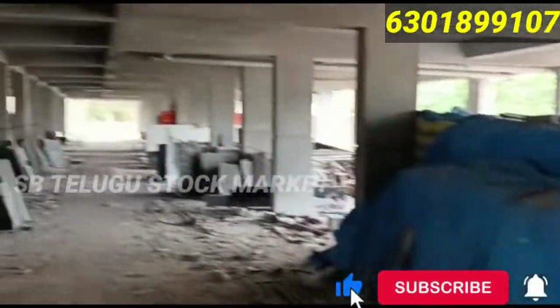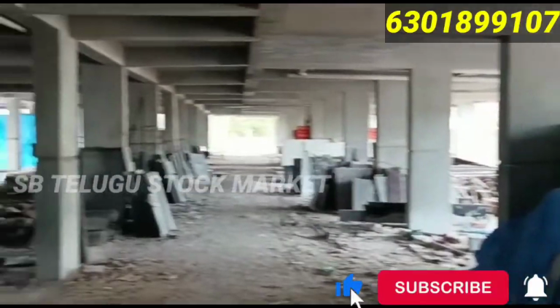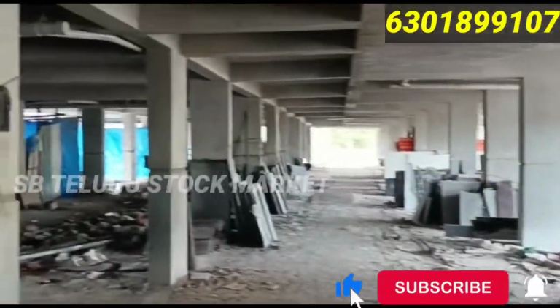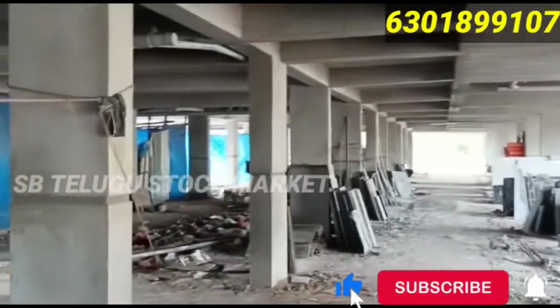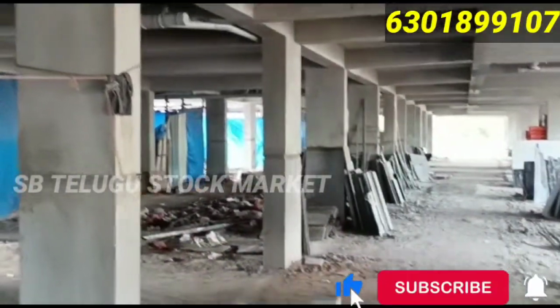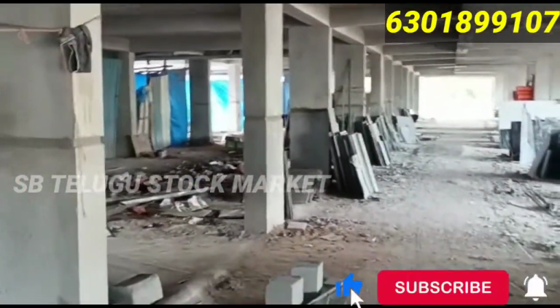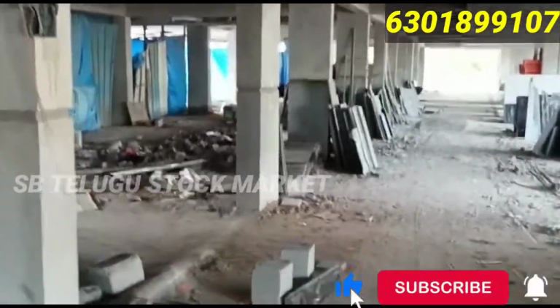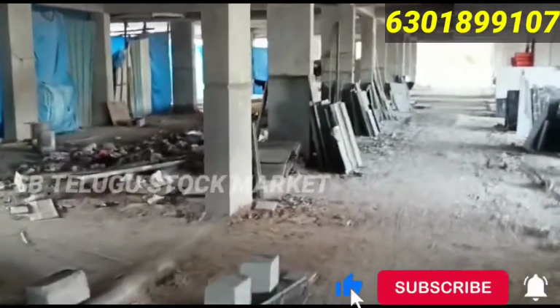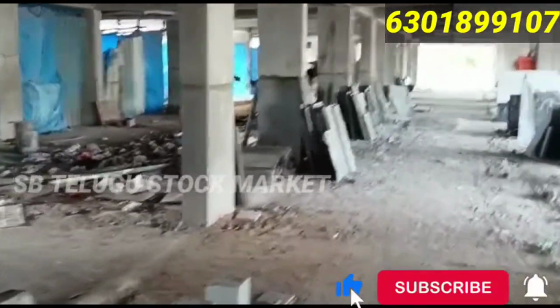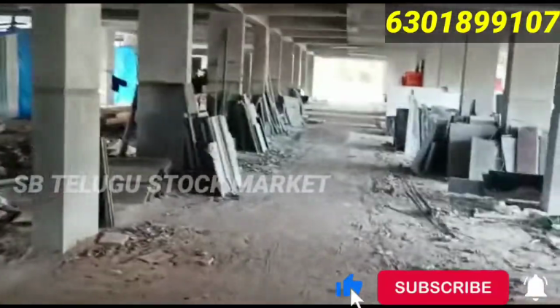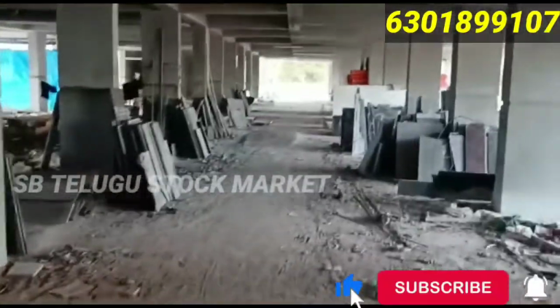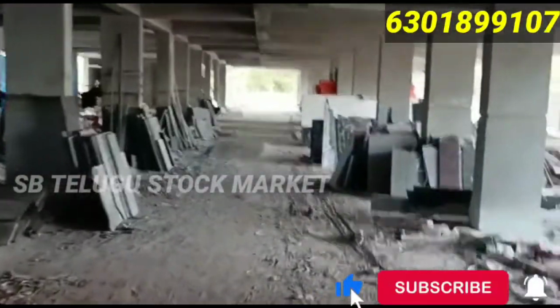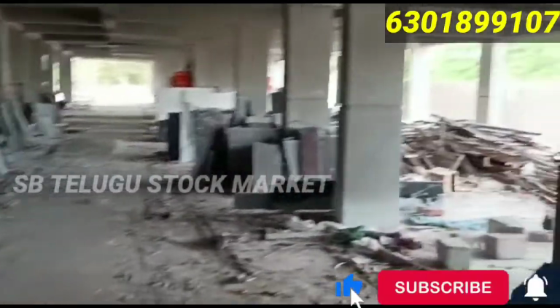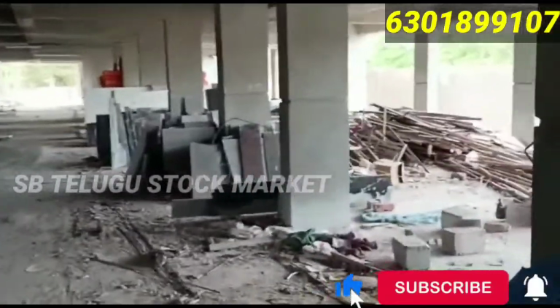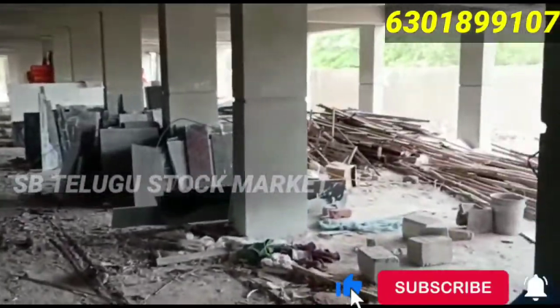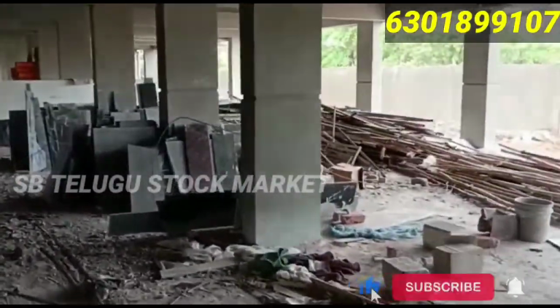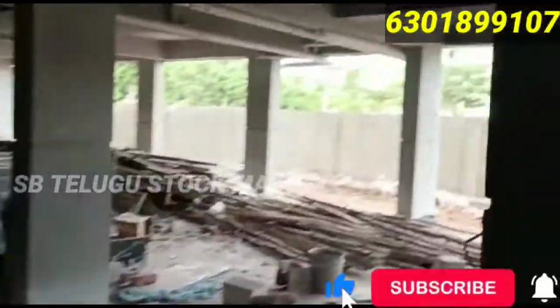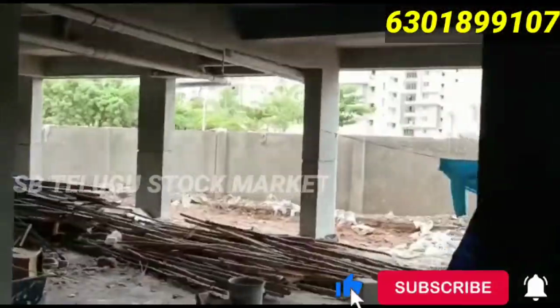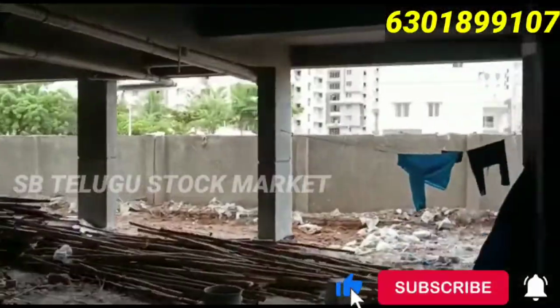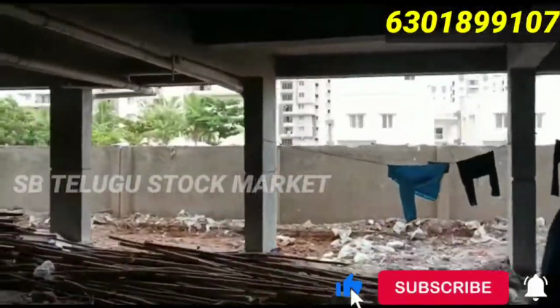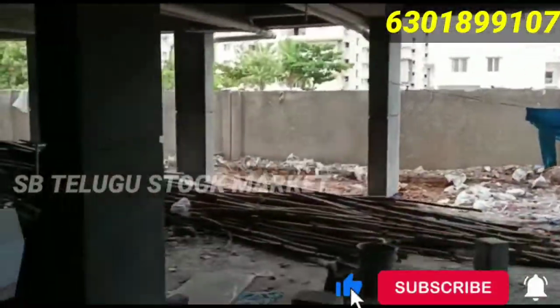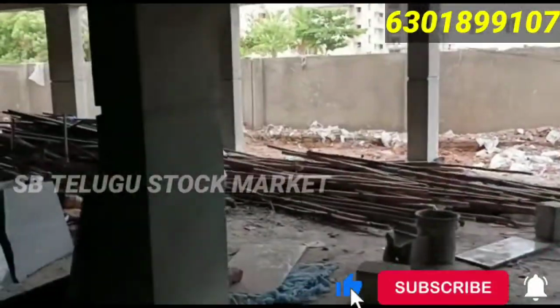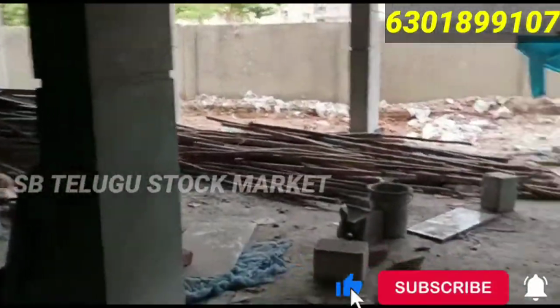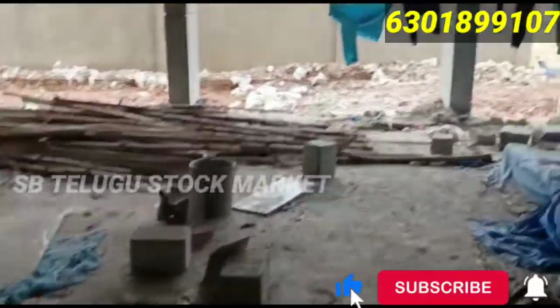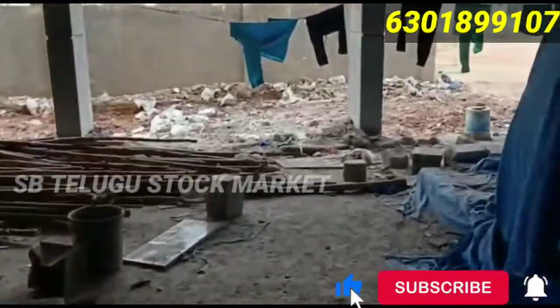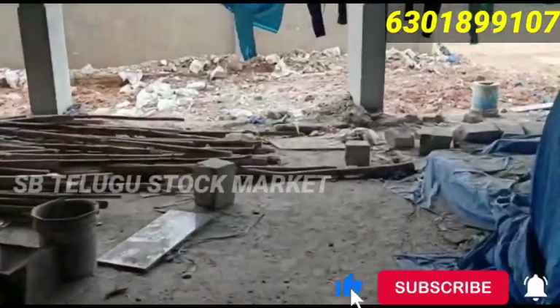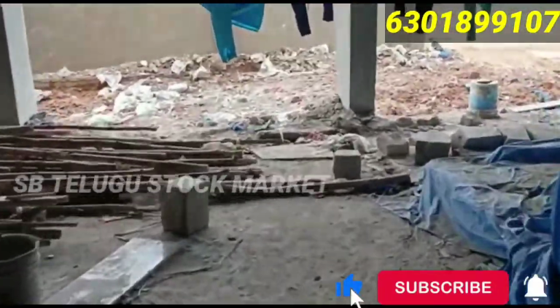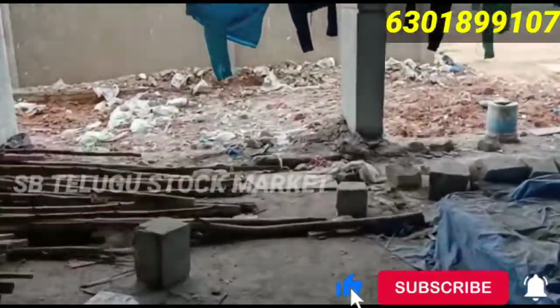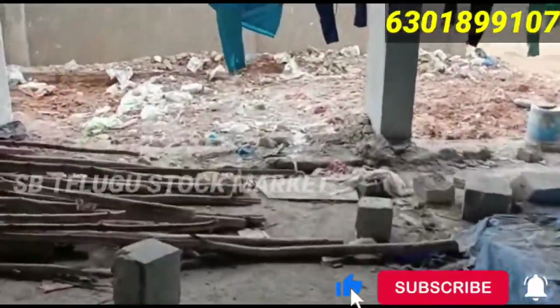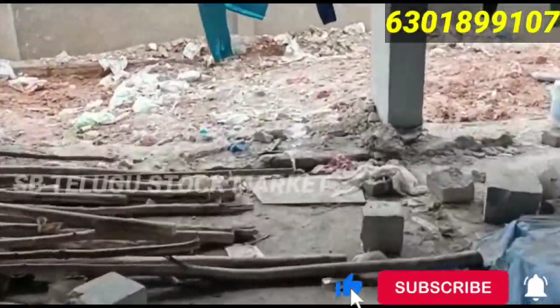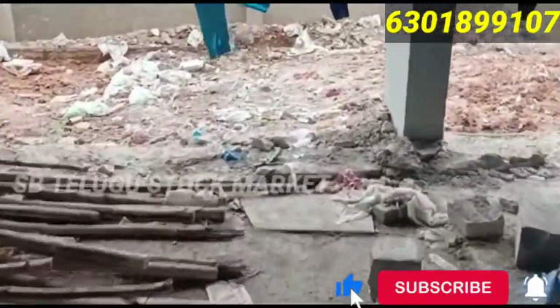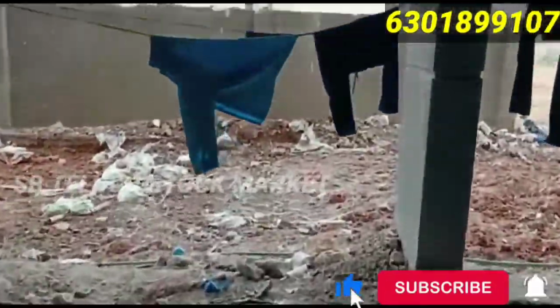Single tower, friends. Each floor has 10 flats. Total 5 floors with 50 flats. Land share is 61 square yards and 64 square yards.